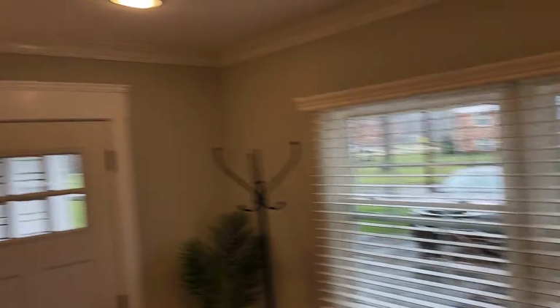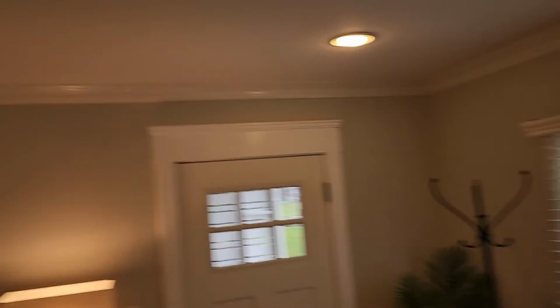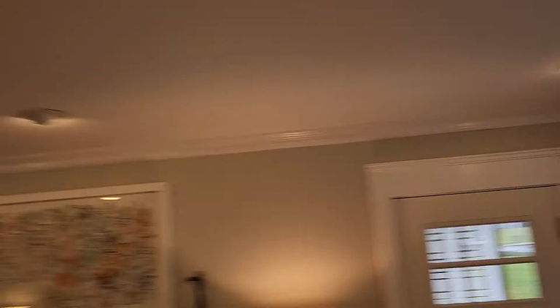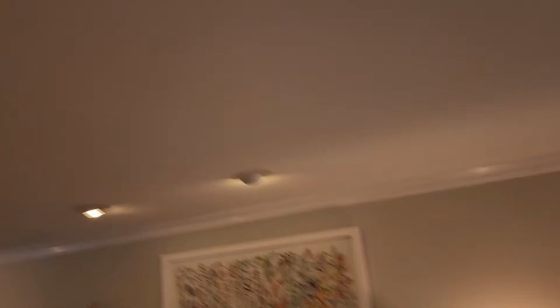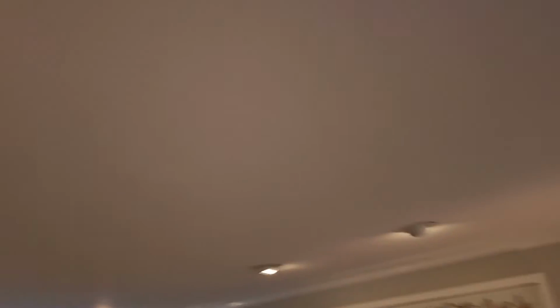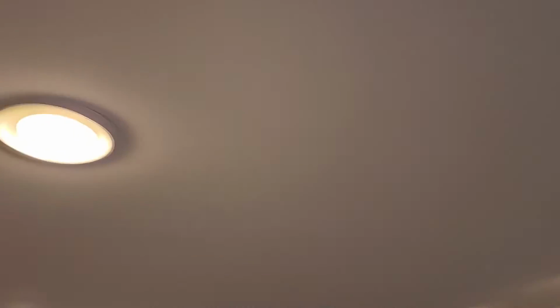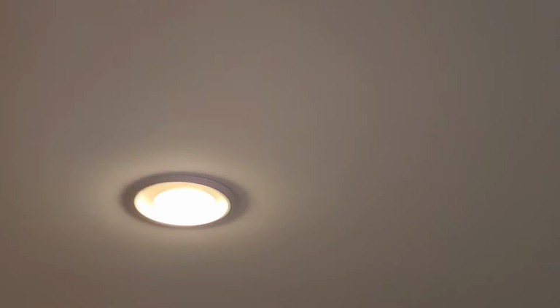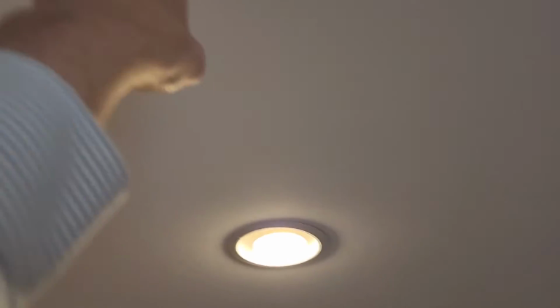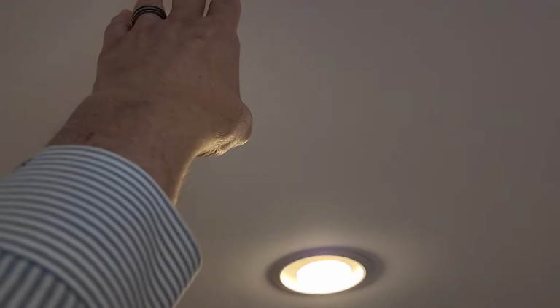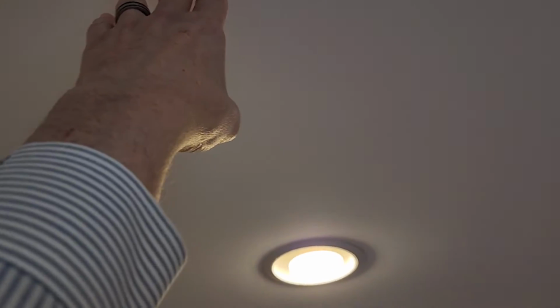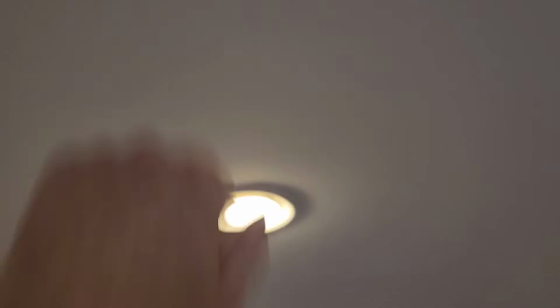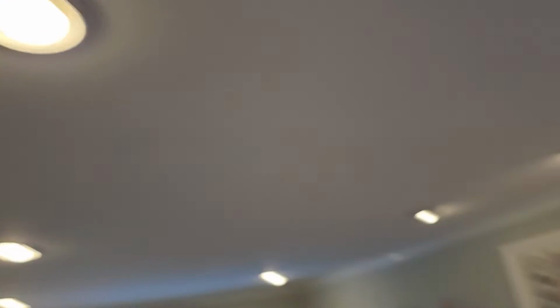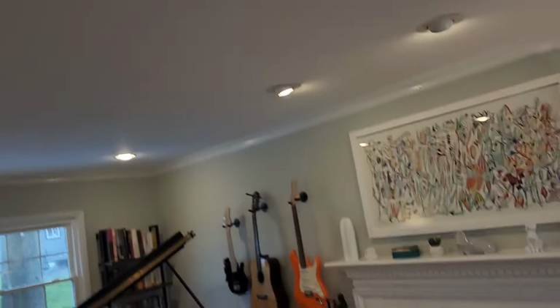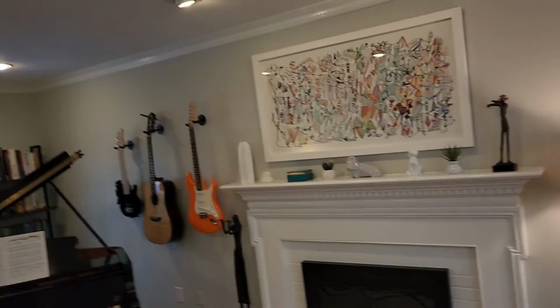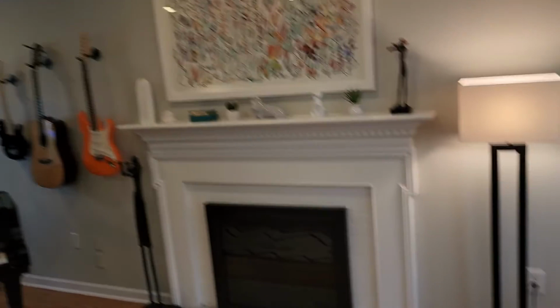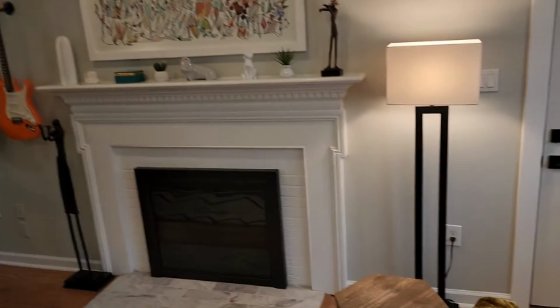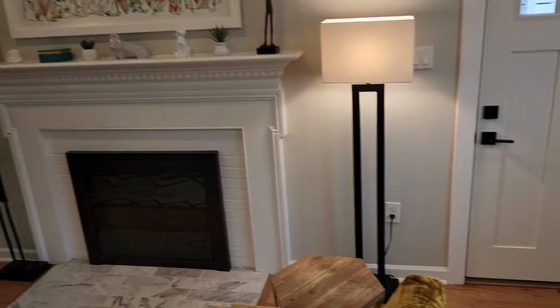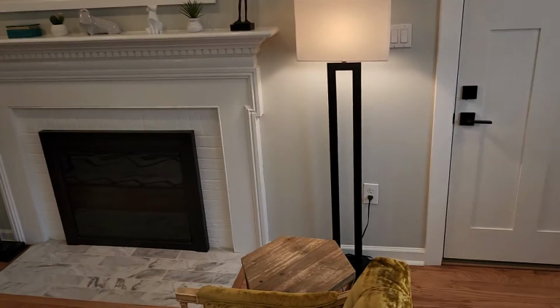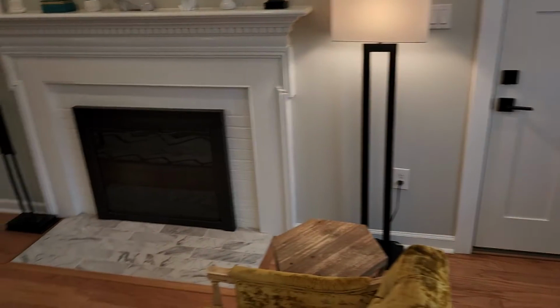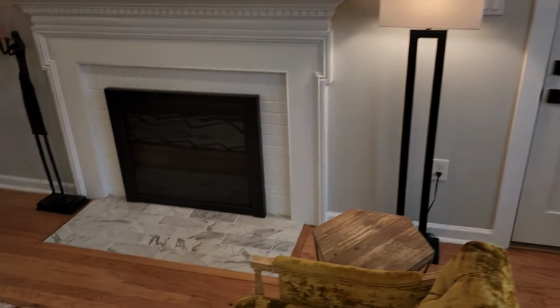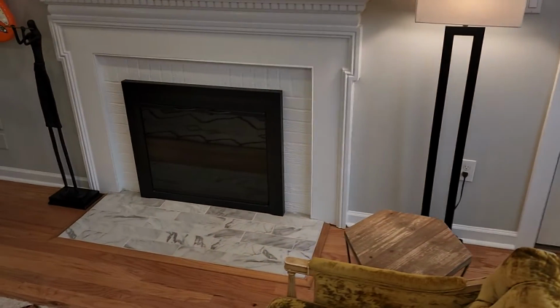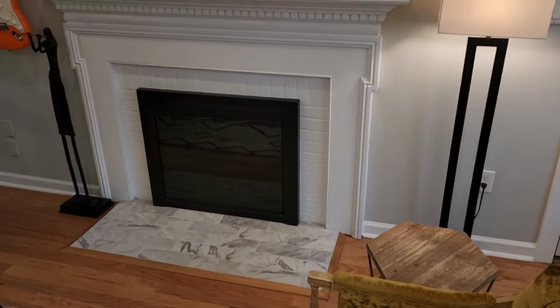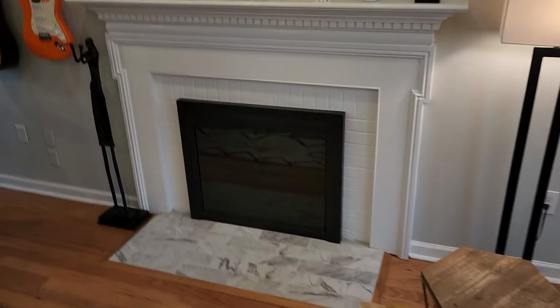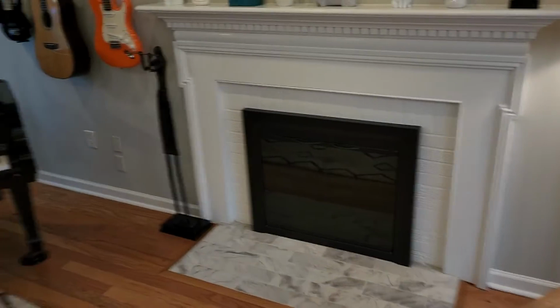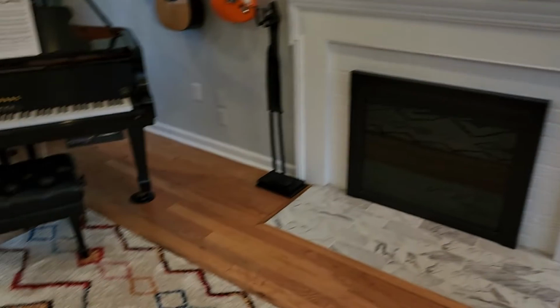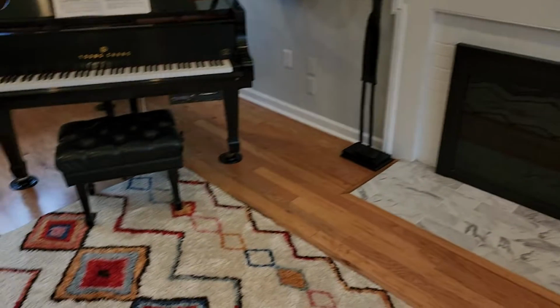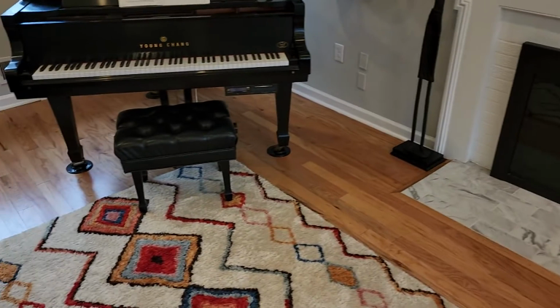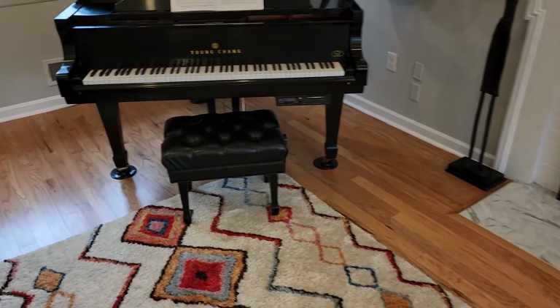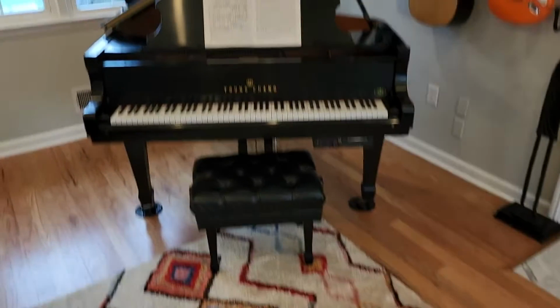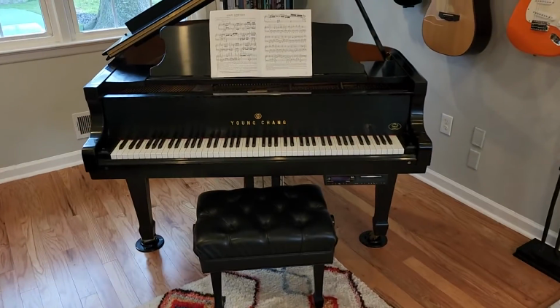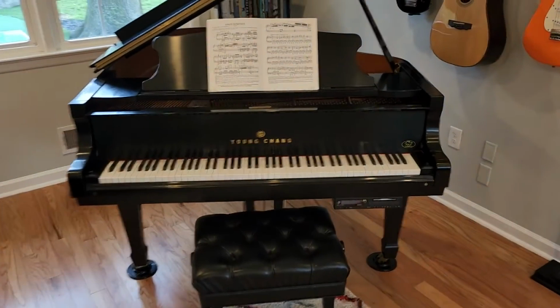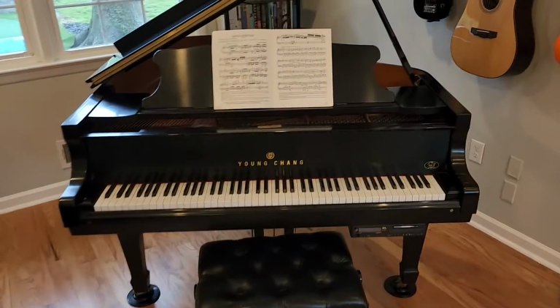It looks like an eight-foot ceiling. I'm 6'6". That is a gas fireplace — shame, it should have been wood. I'm sure it was wood at one time. There's a piano.